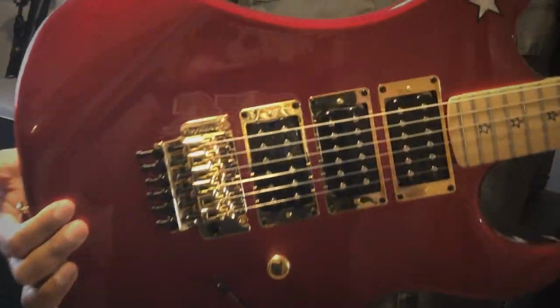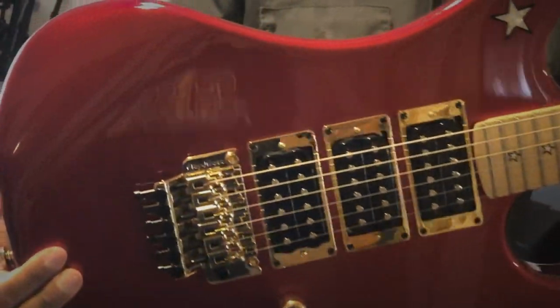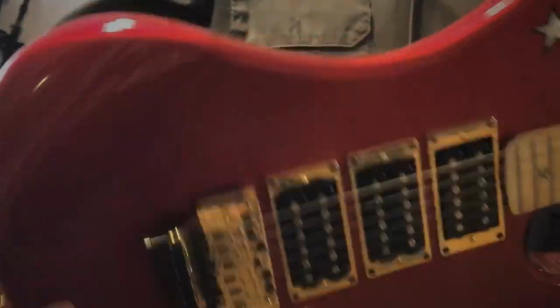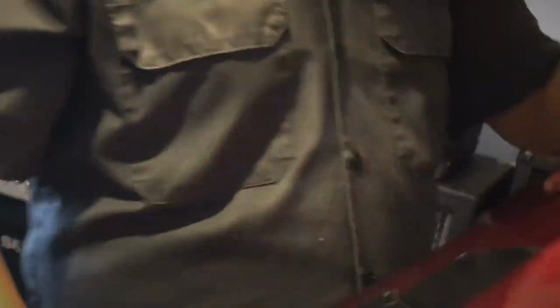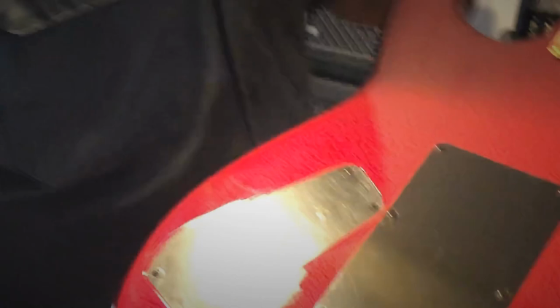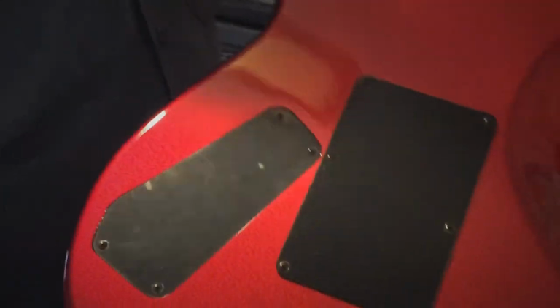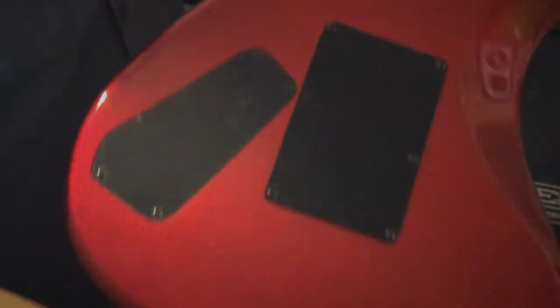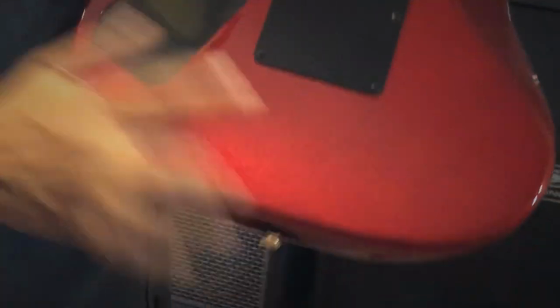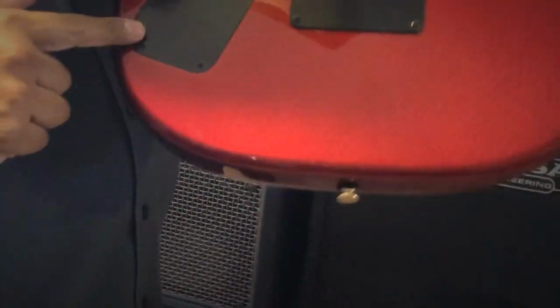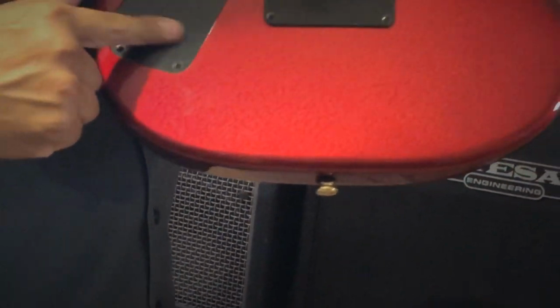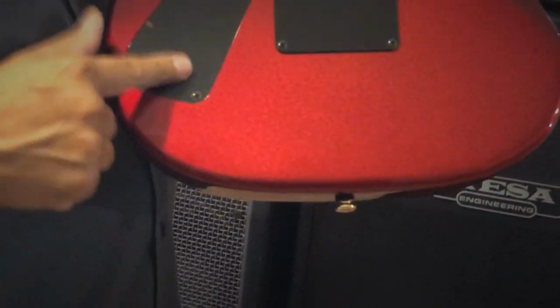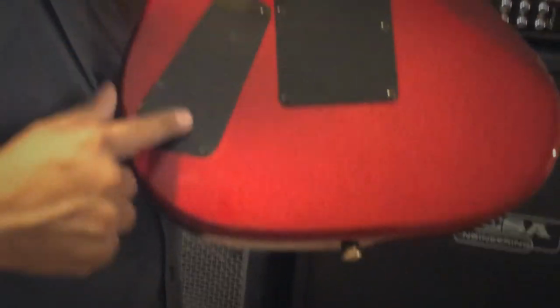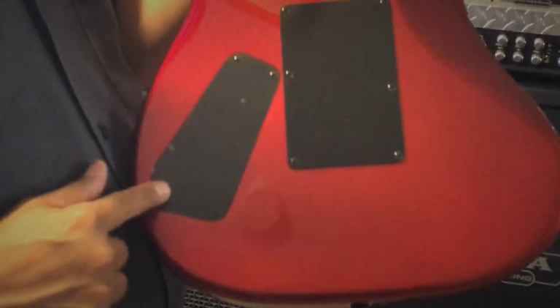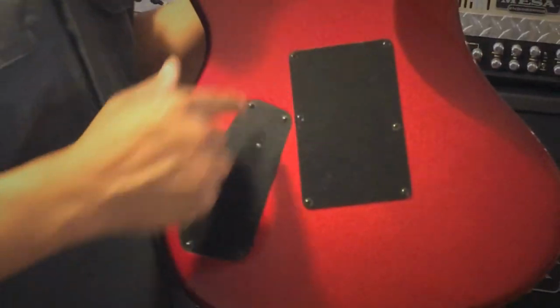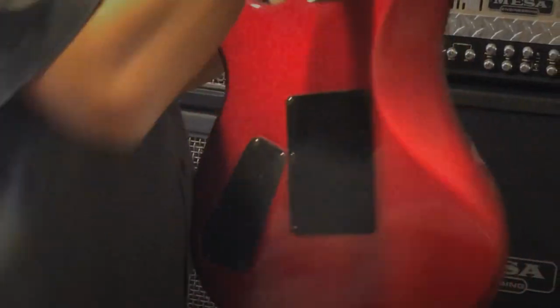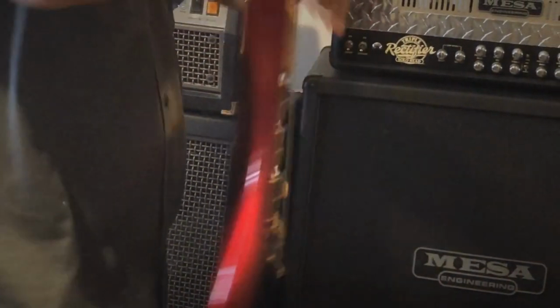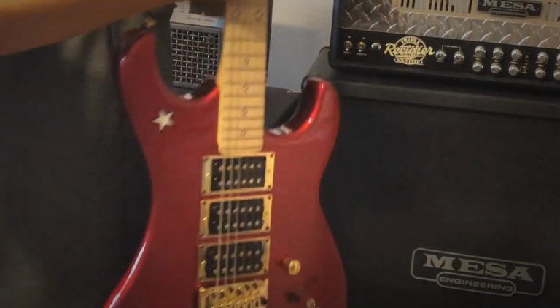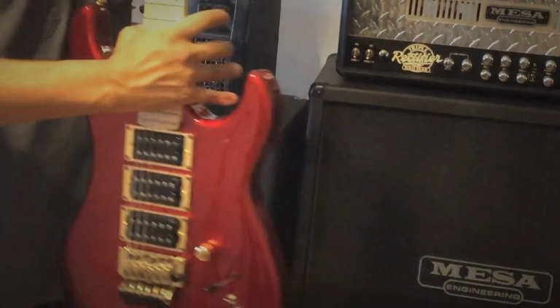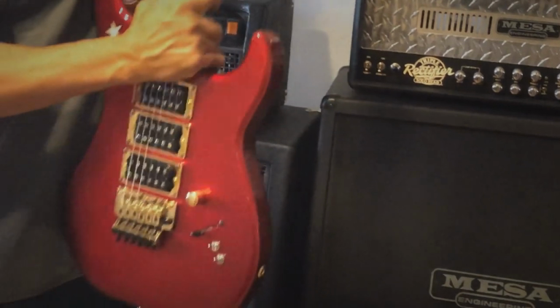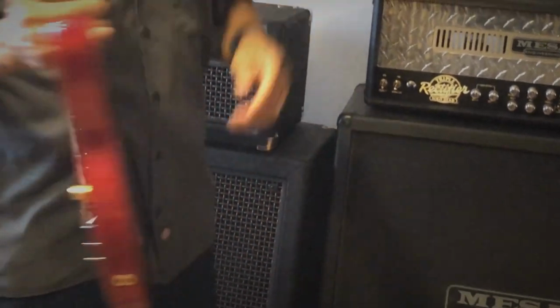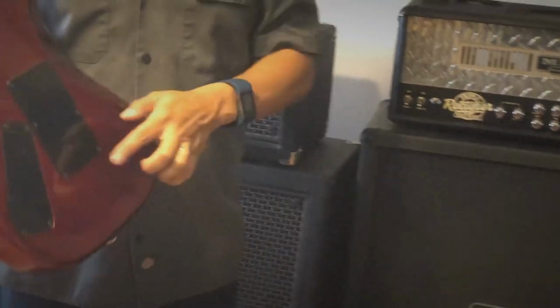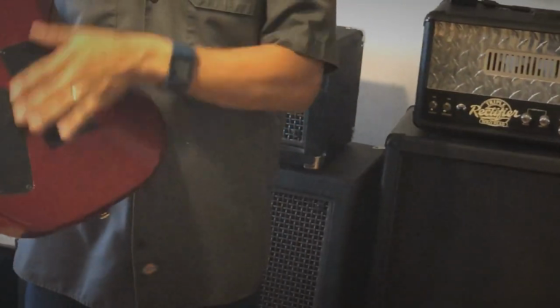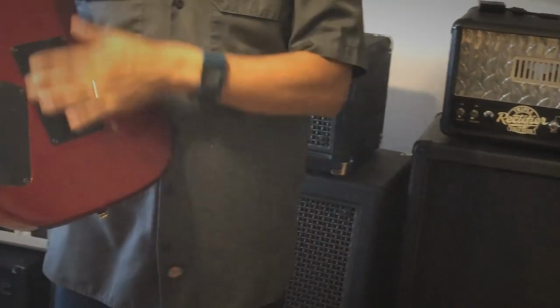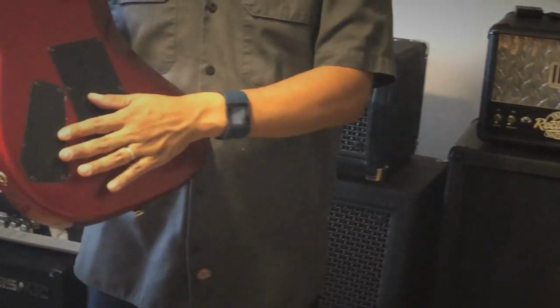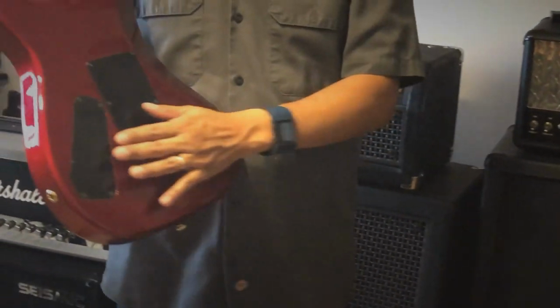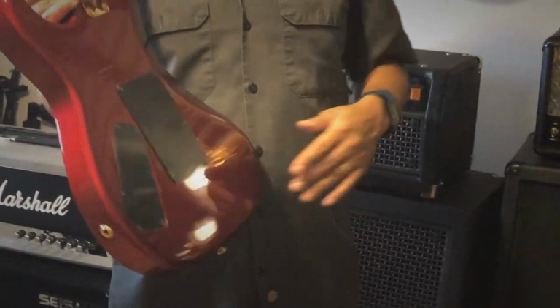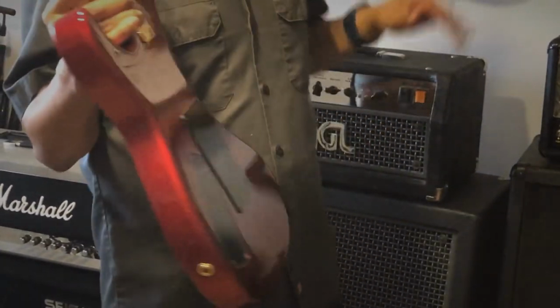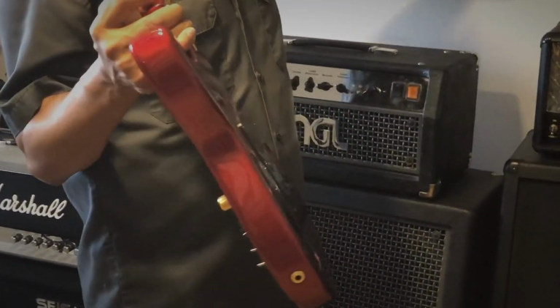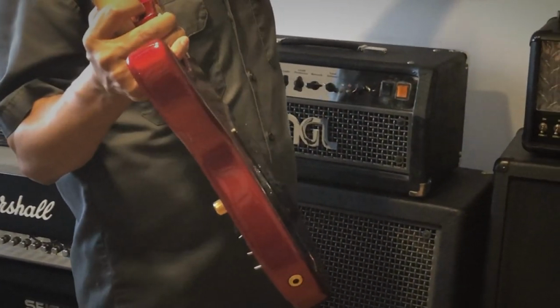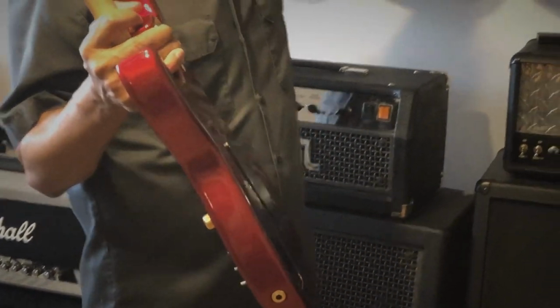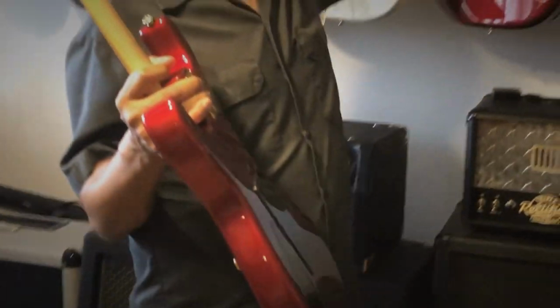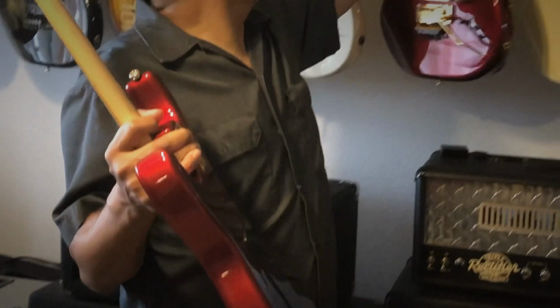One more thing I wanted to show was the difference in the backs. This one has the same routing cover on the back as the original JS, but when you look at an RS it's a little bit different.